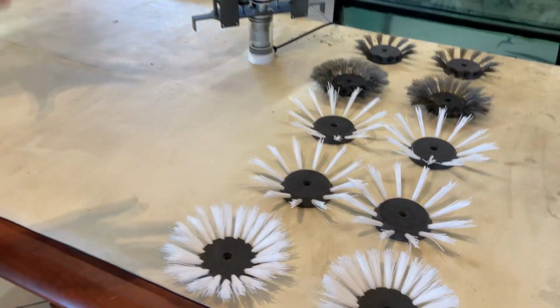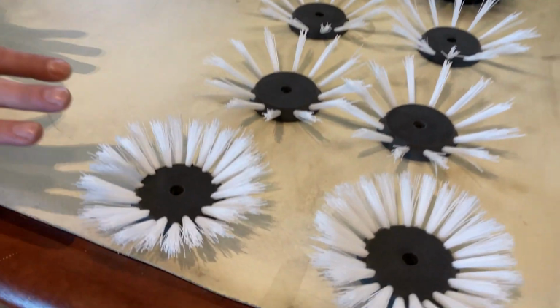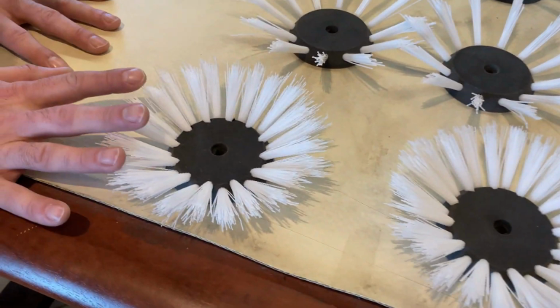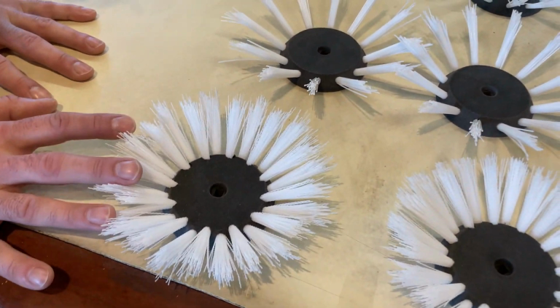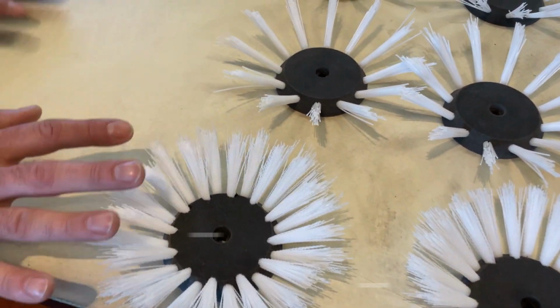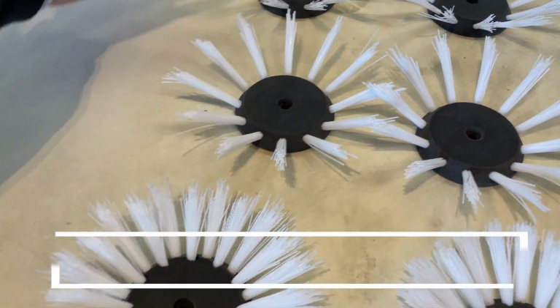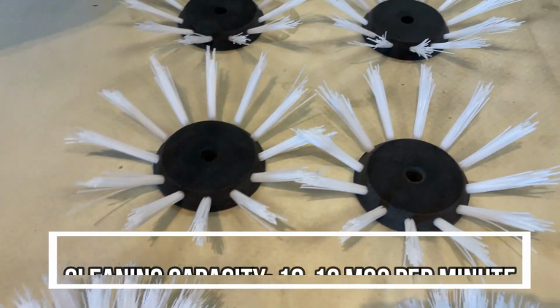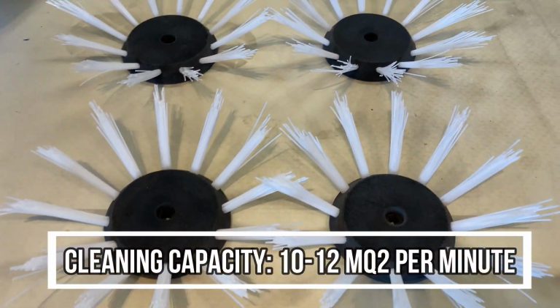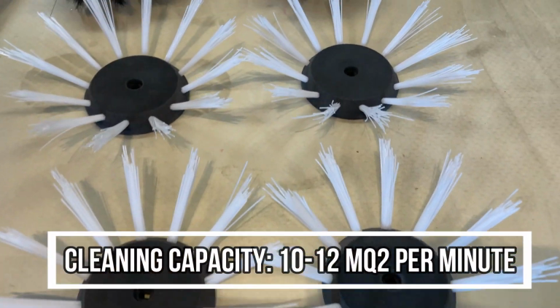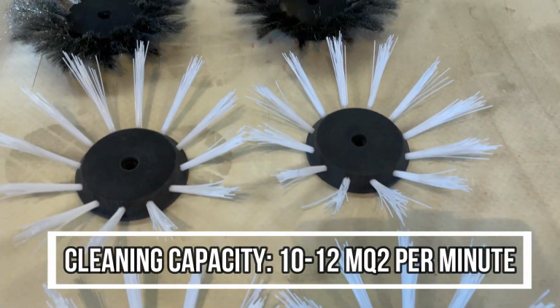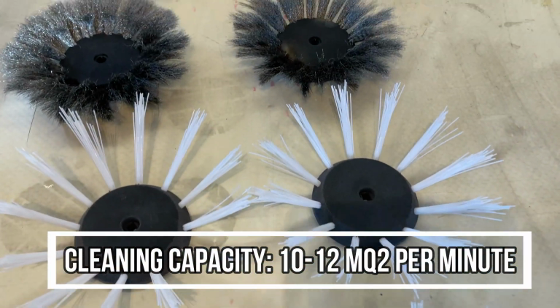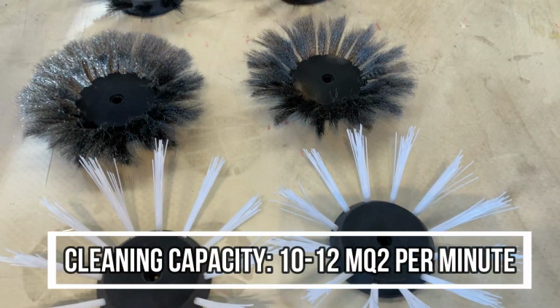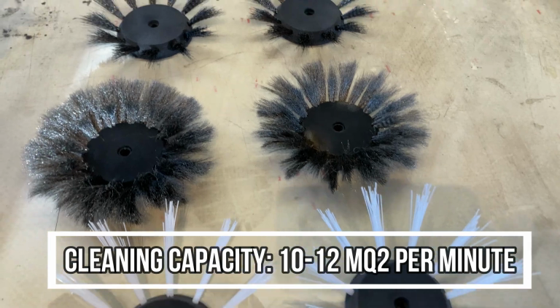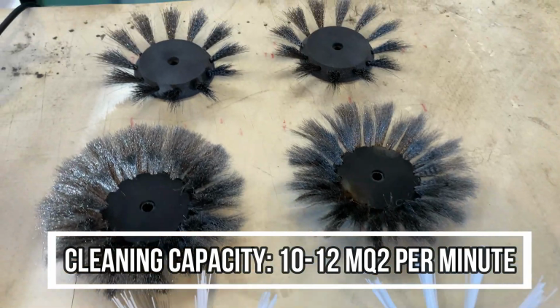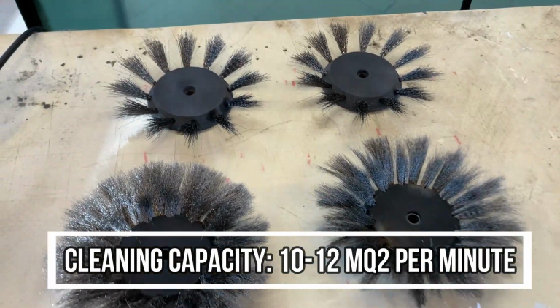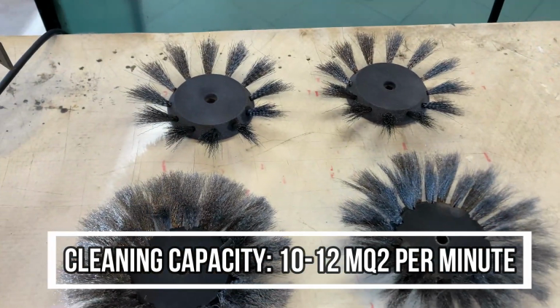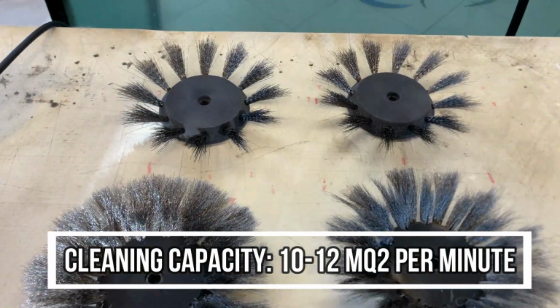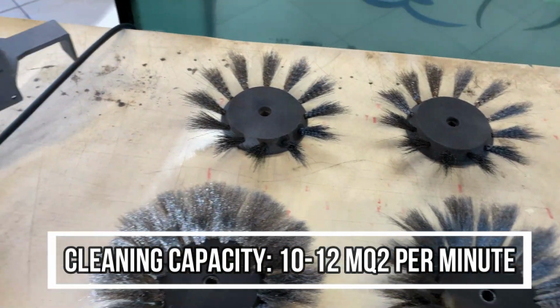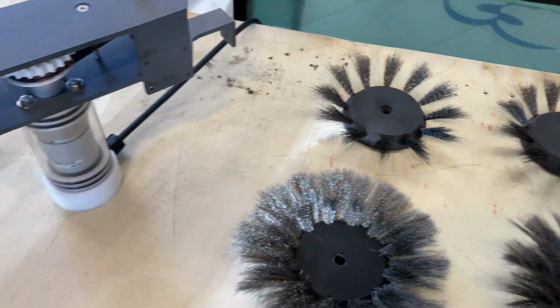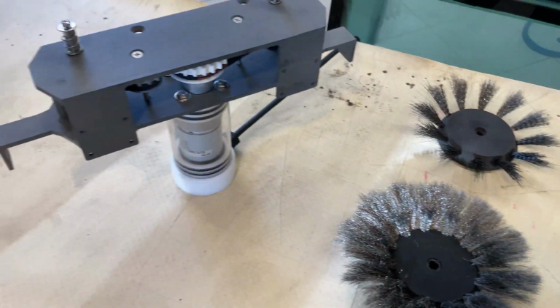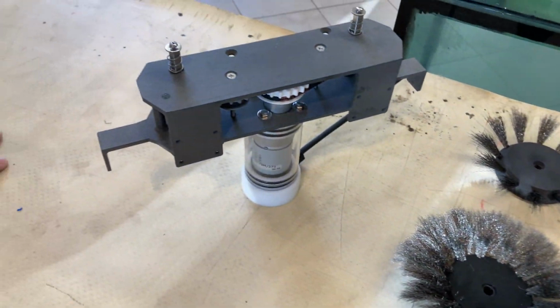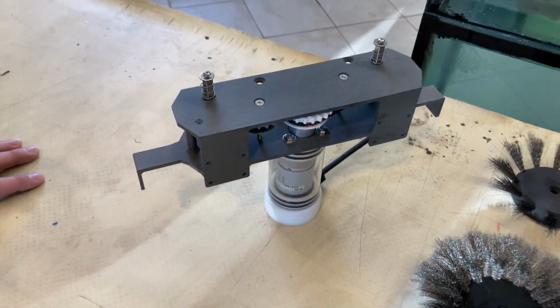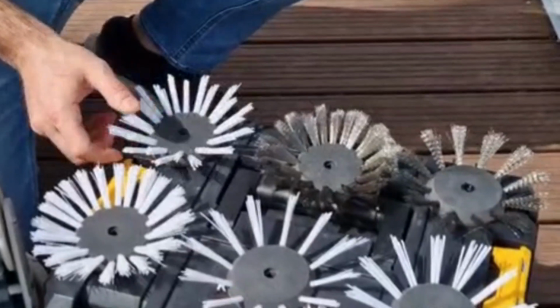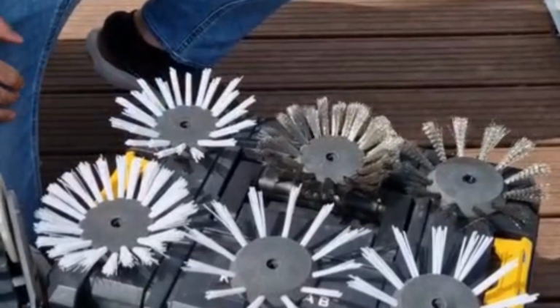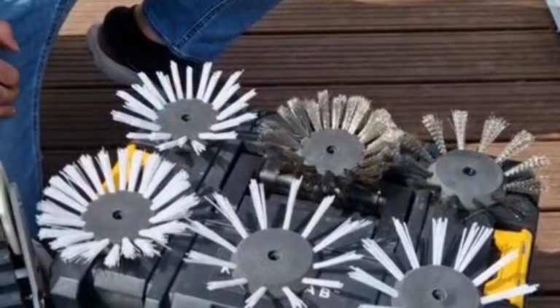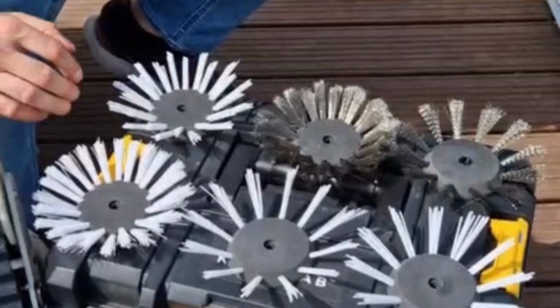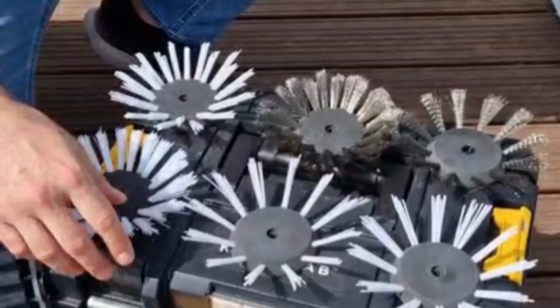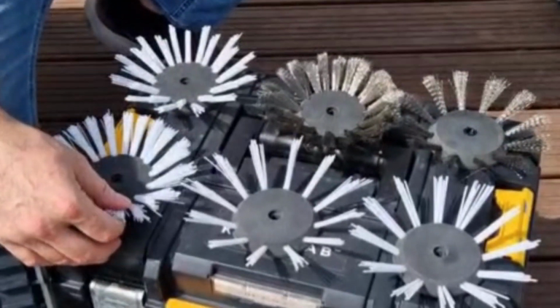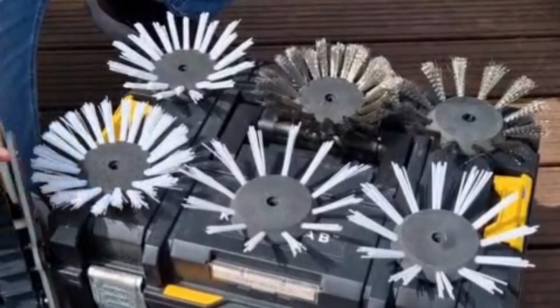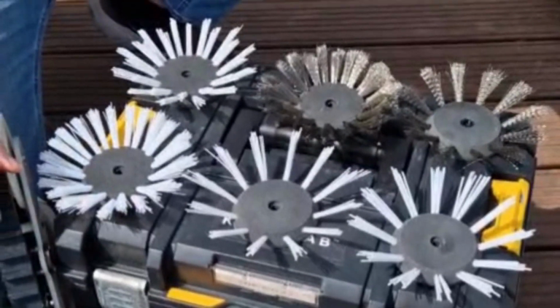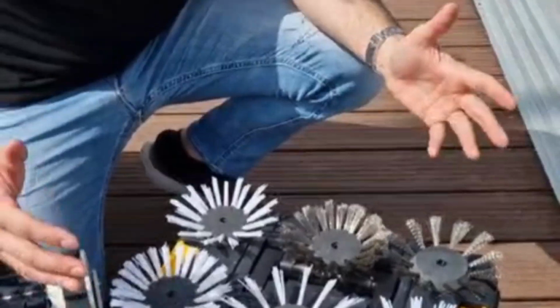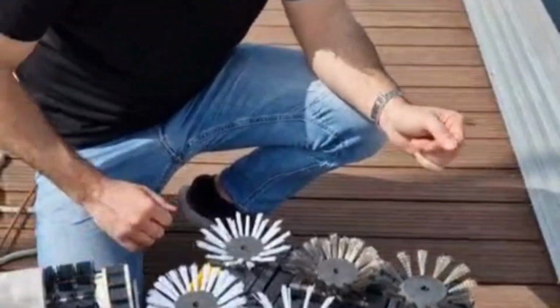We can start with very soft brushes made of double wavy nylon, arriving till stronger brushes made of wavy stainless steel. Choosing brush based on temperature, anti-fouling and relative timeline.